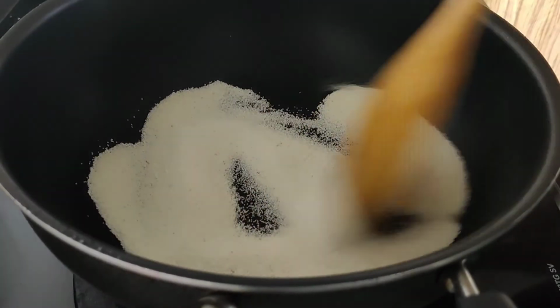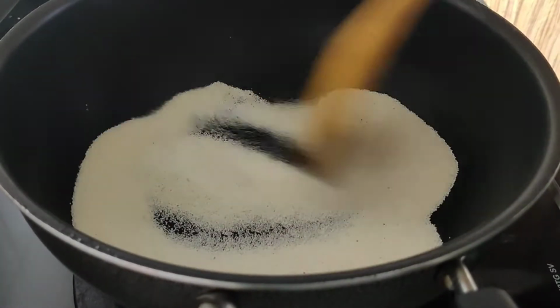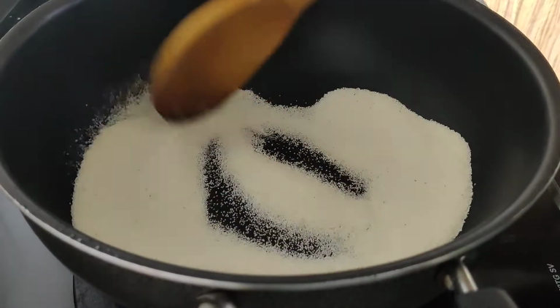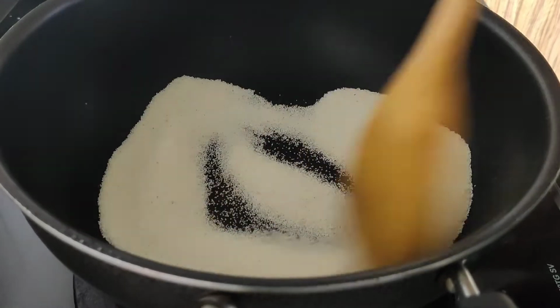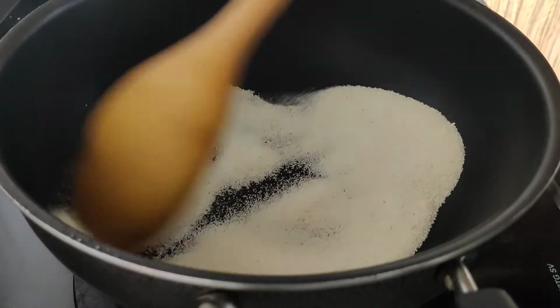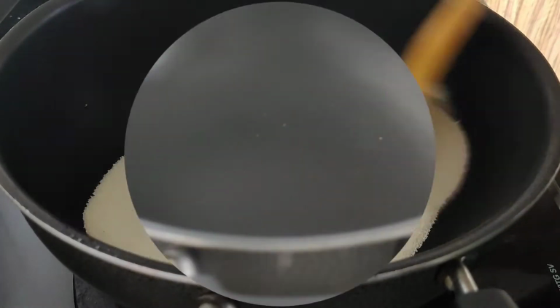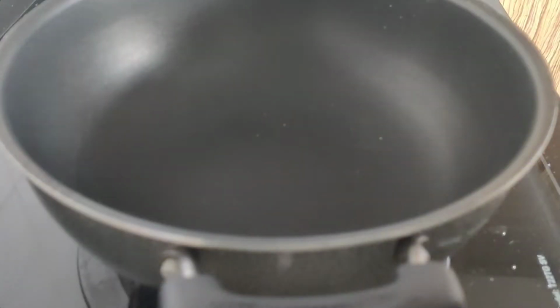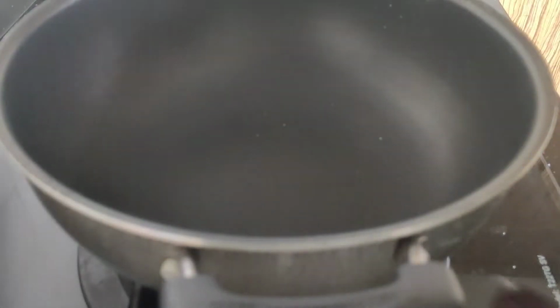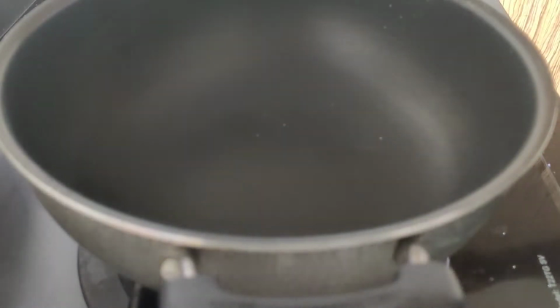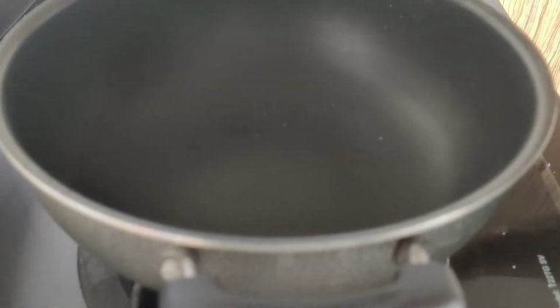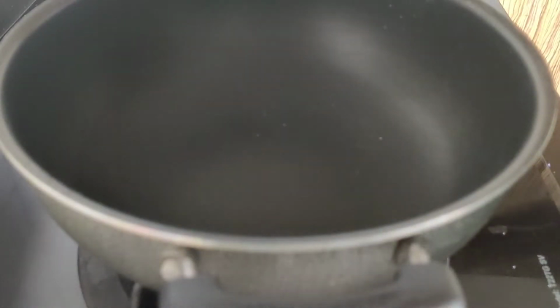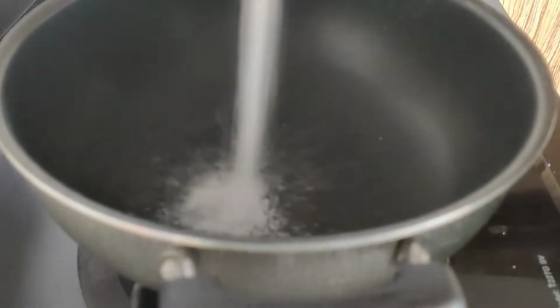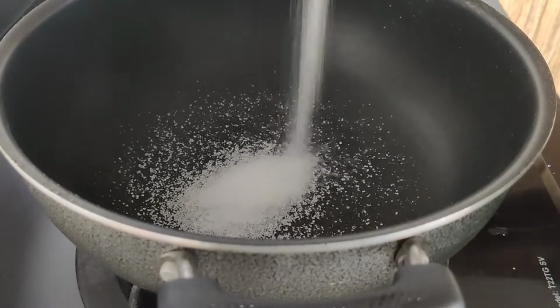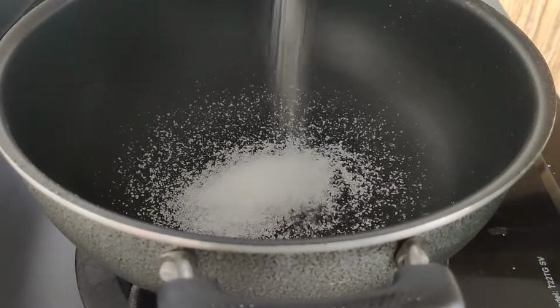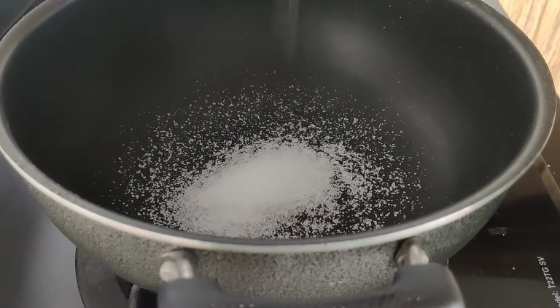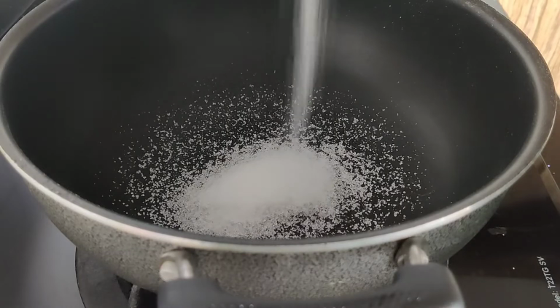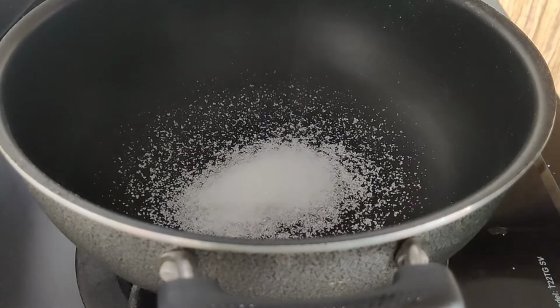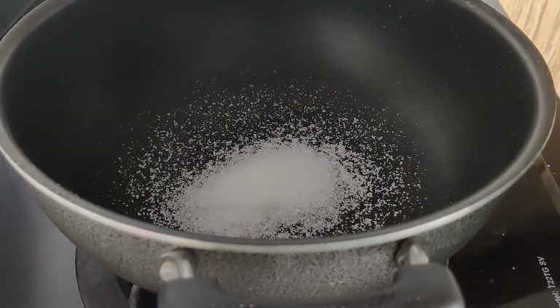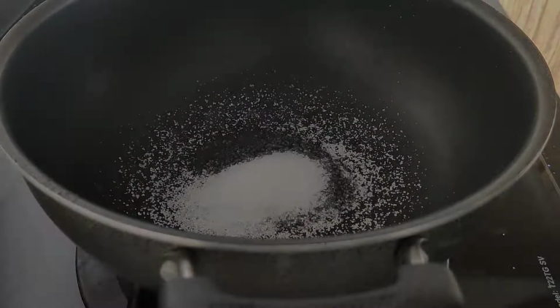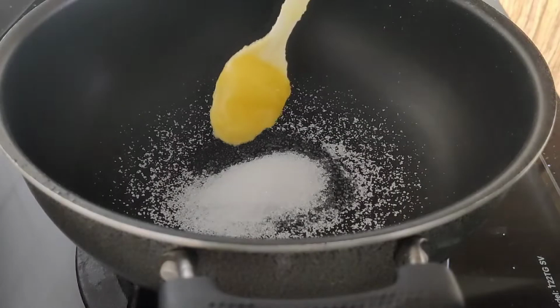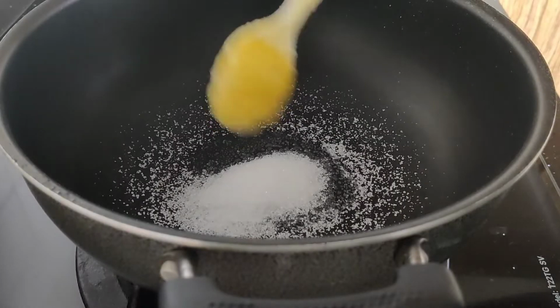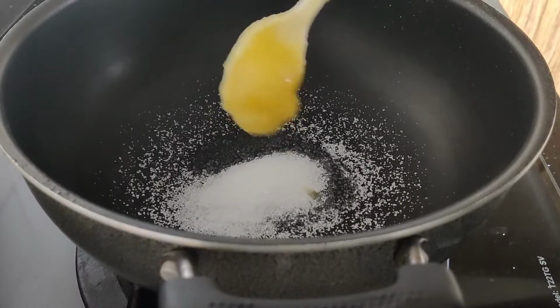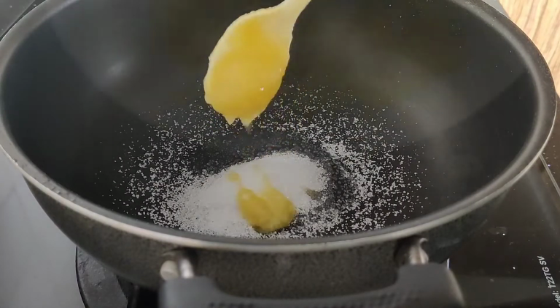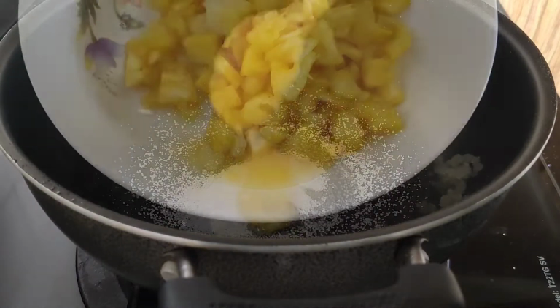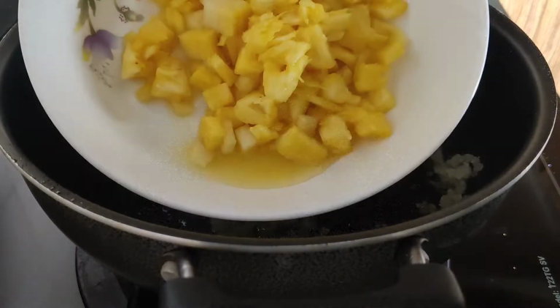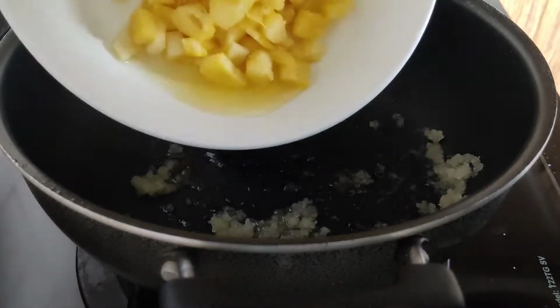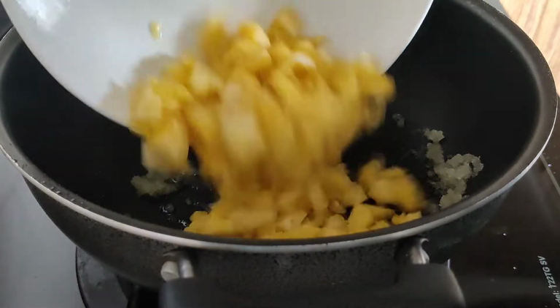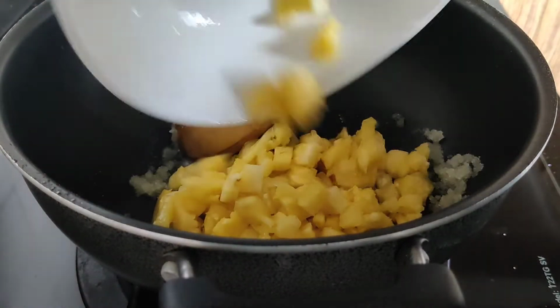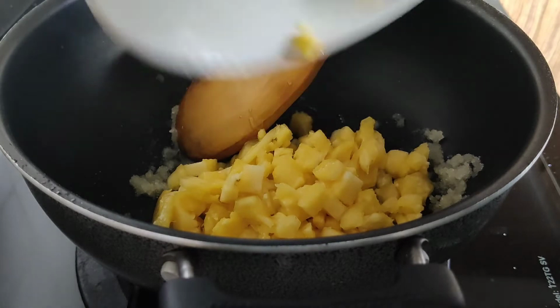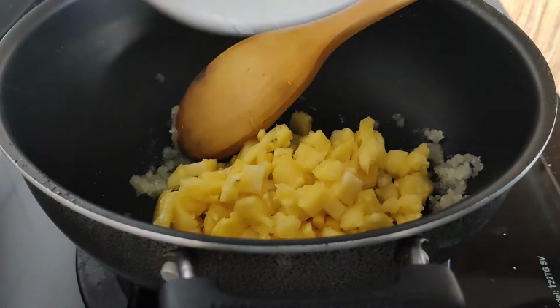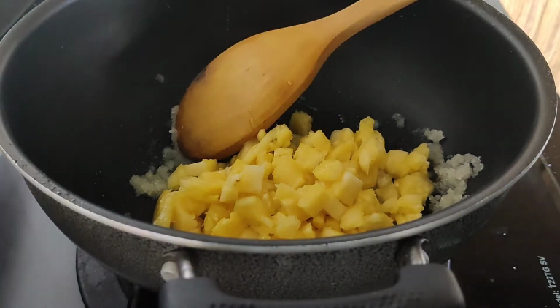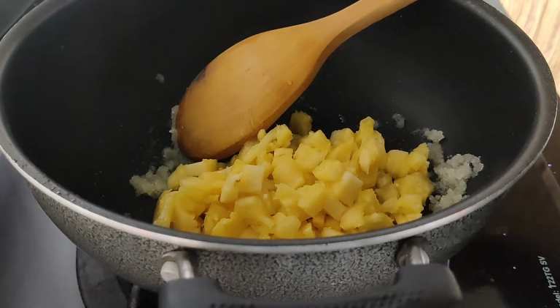Now, let's get into the first step. Add 1 tbsp of the sauce. Let's mix it up. We have to cut the pineapple.